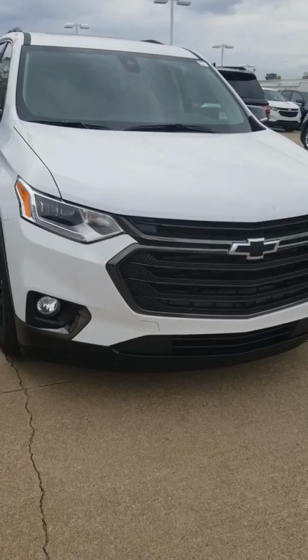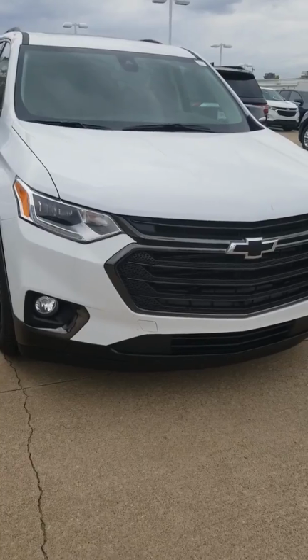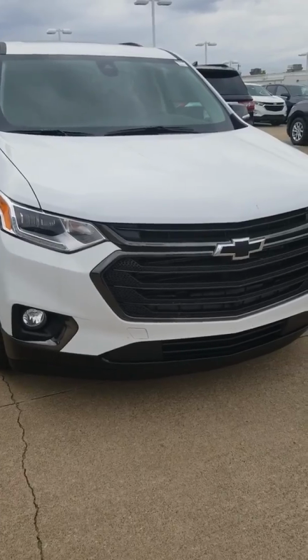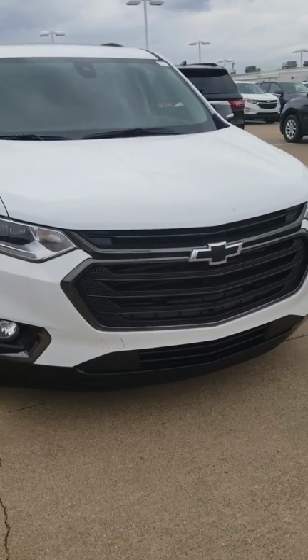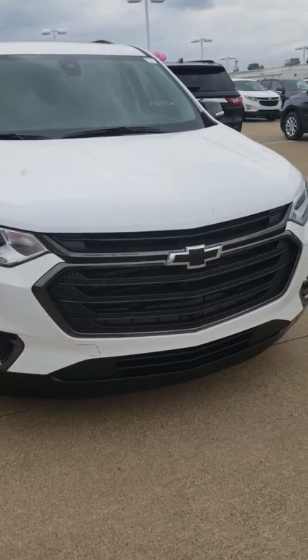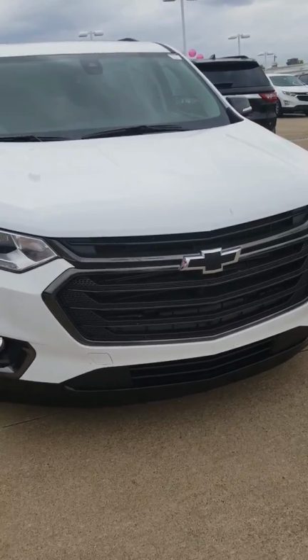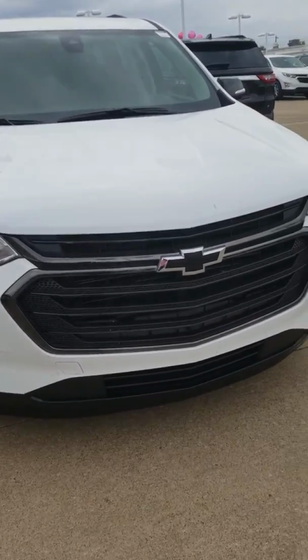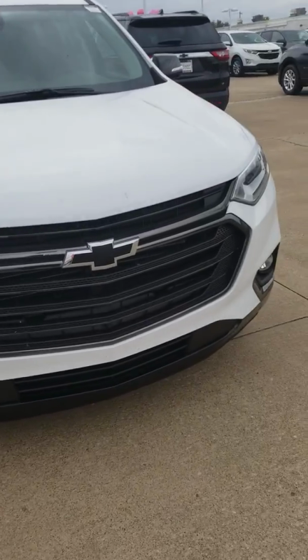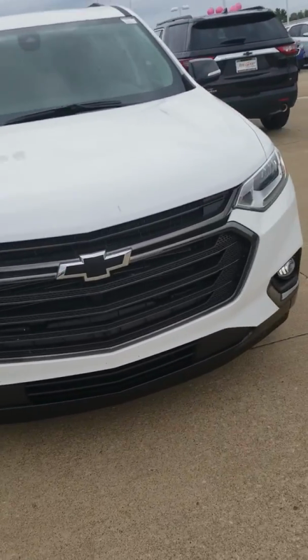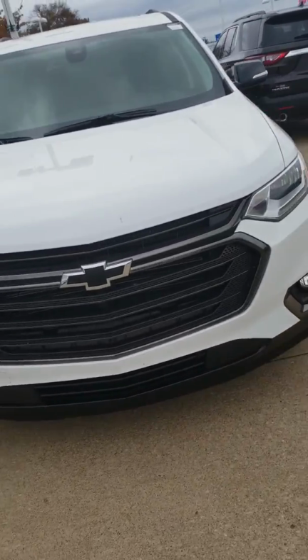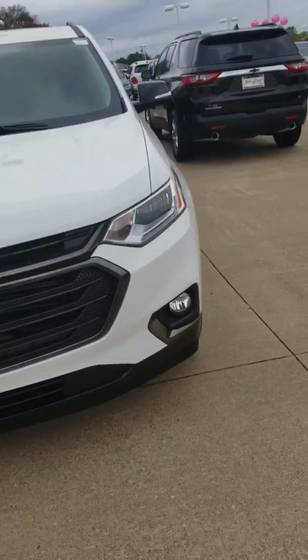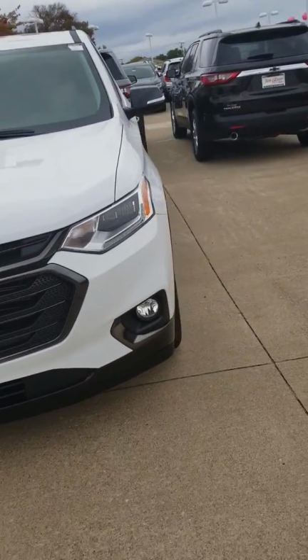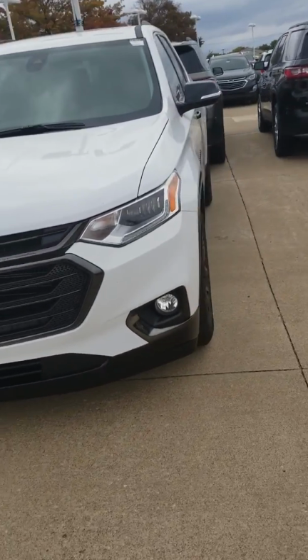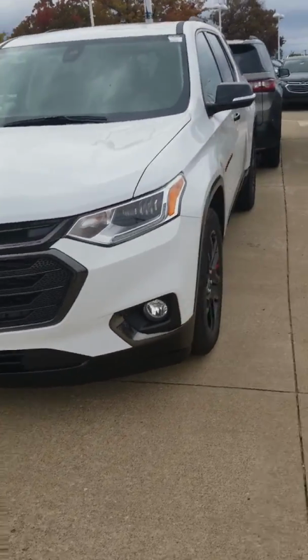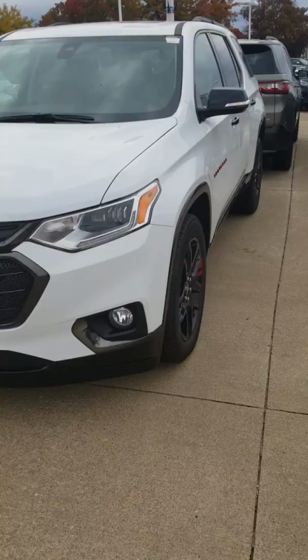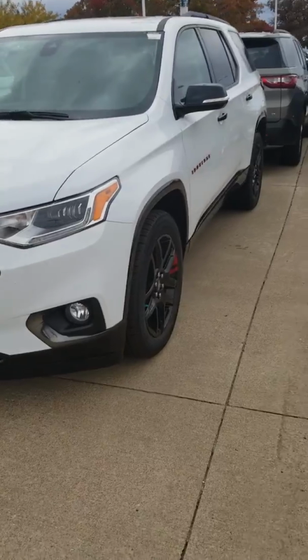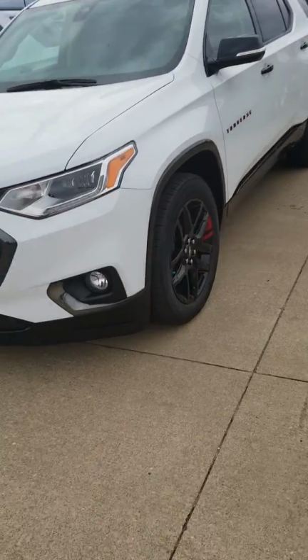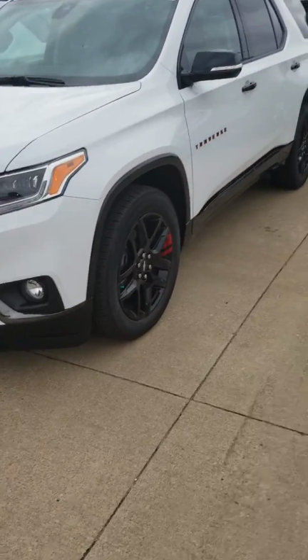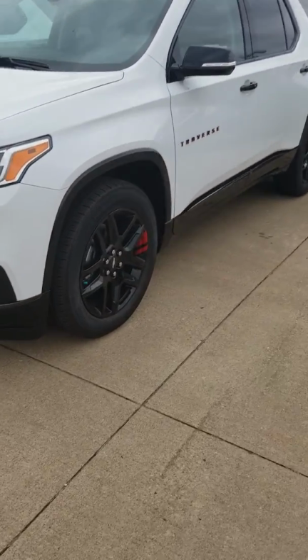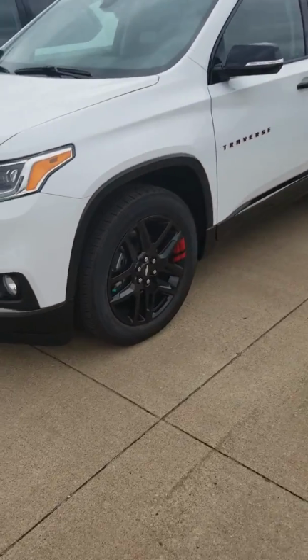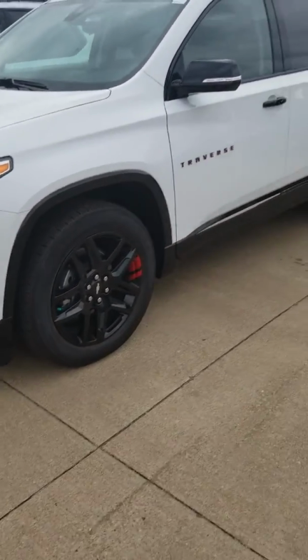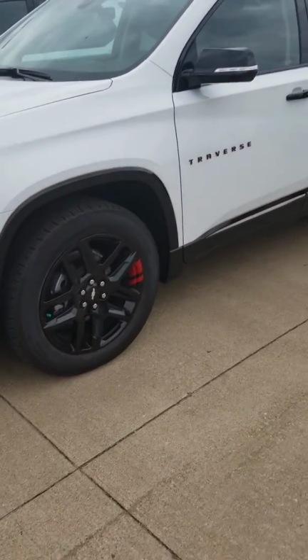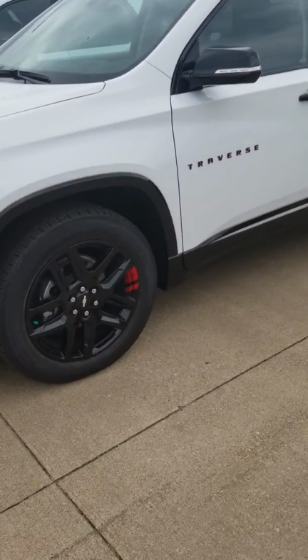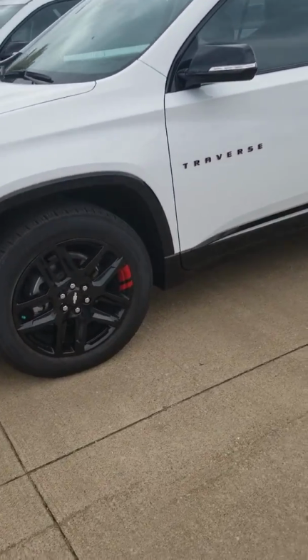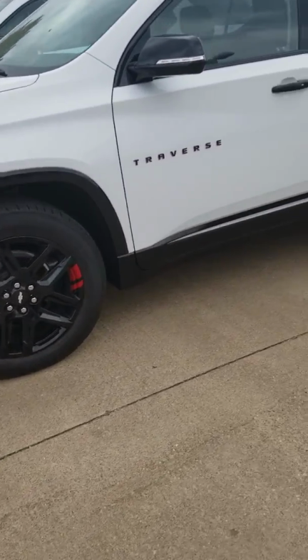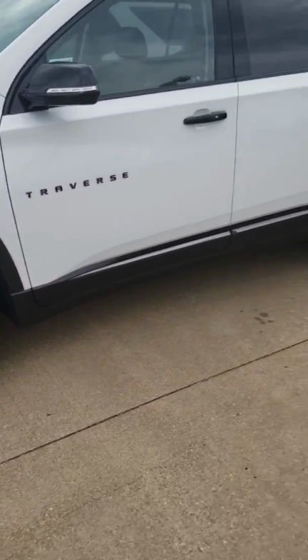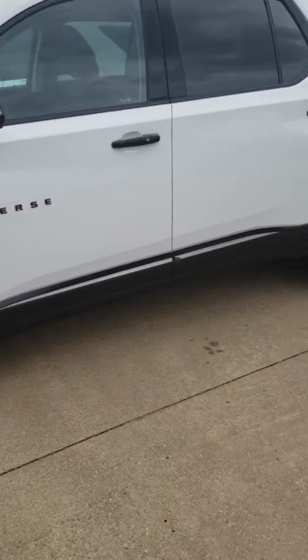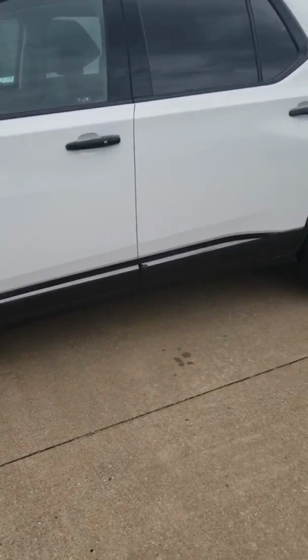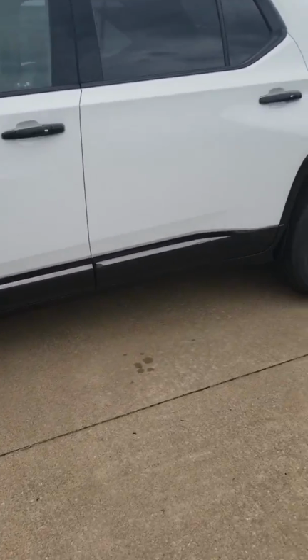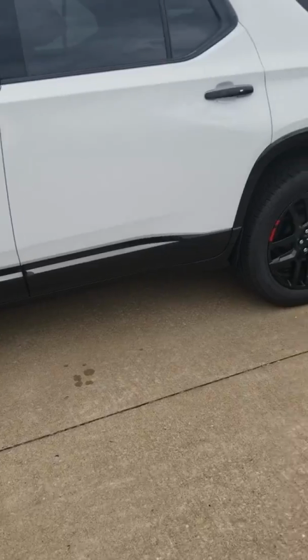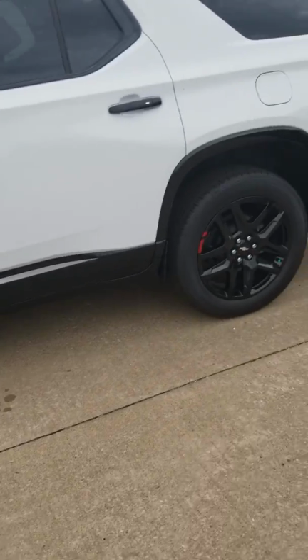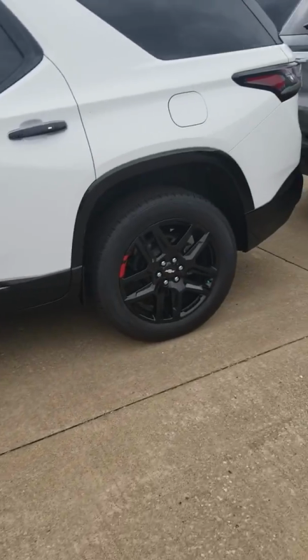How's it going Jeff? This is Stefan here at Jim Glover's Chevrolet on the River. I just want to shoot you a quick video of the 2019 Chevrolet Traverse Redline Edition you were requesting — both the outside and the inside.